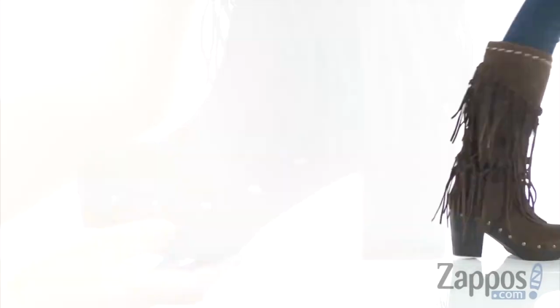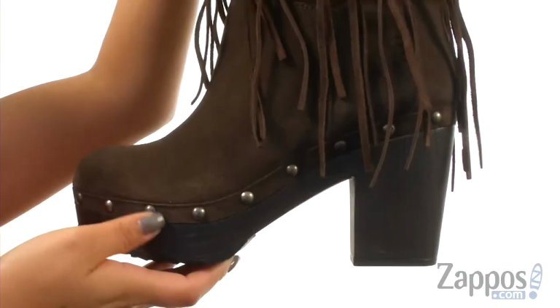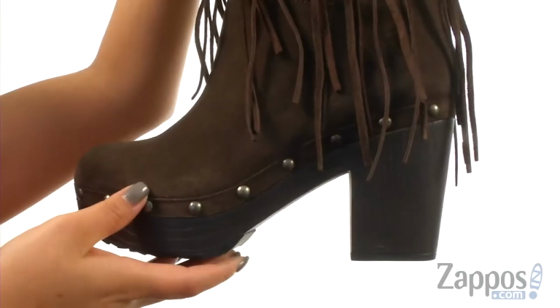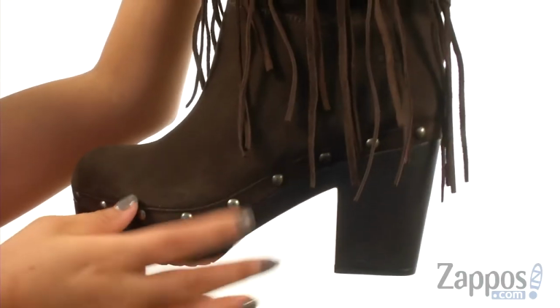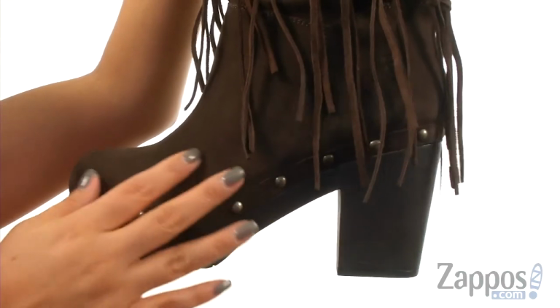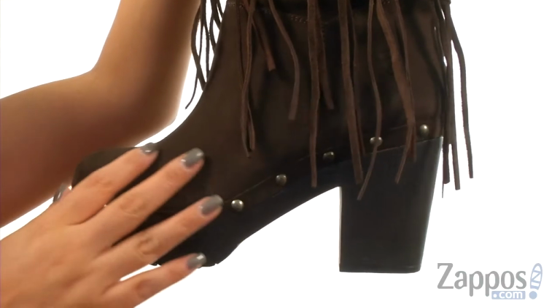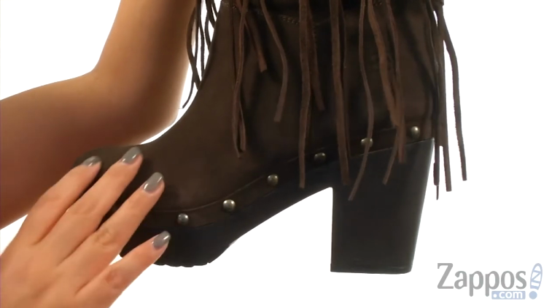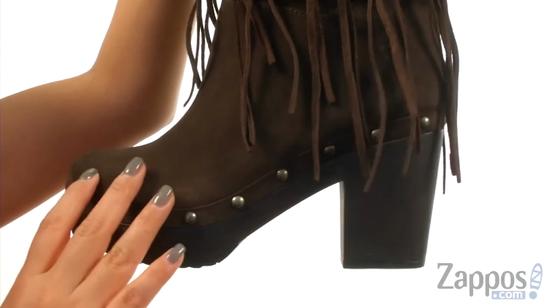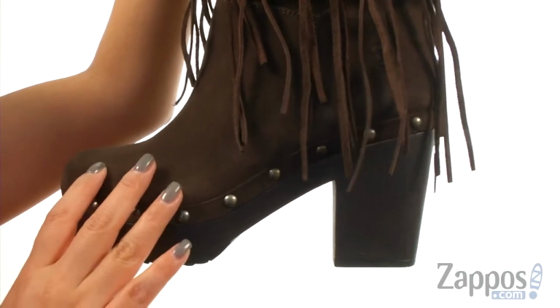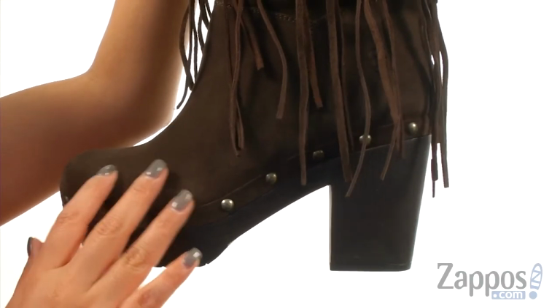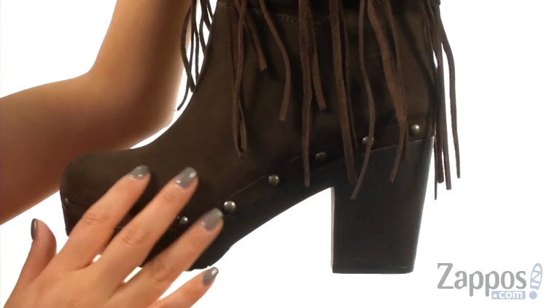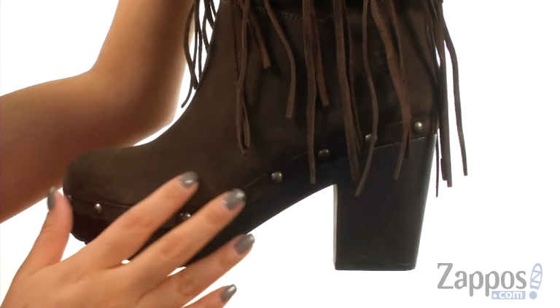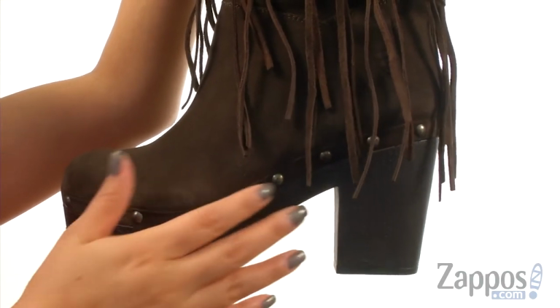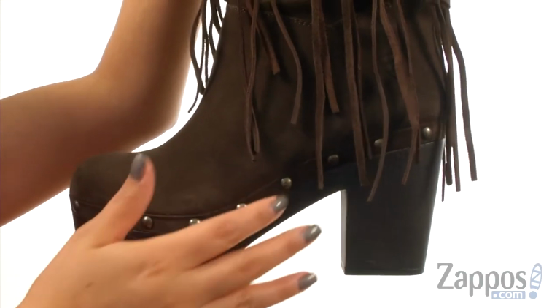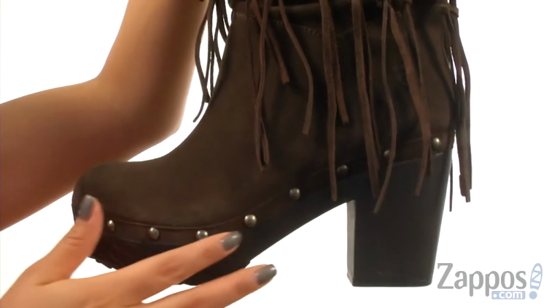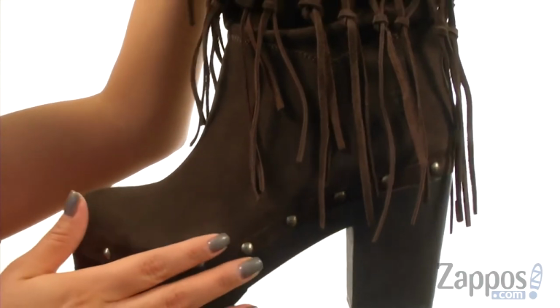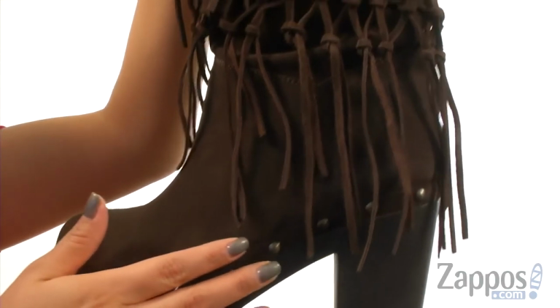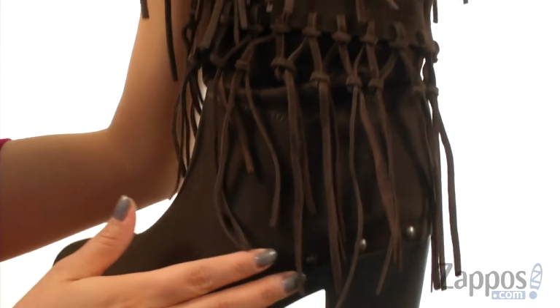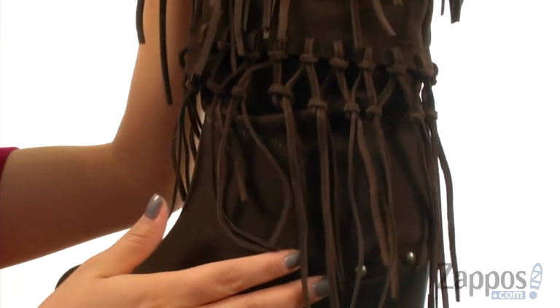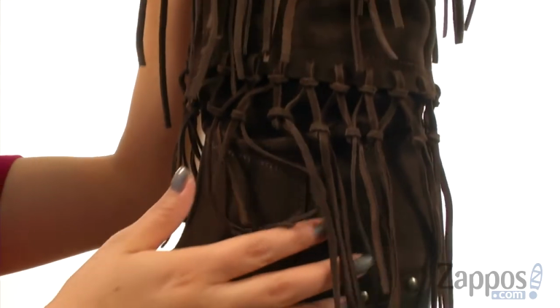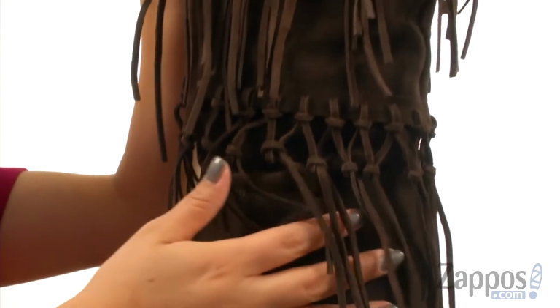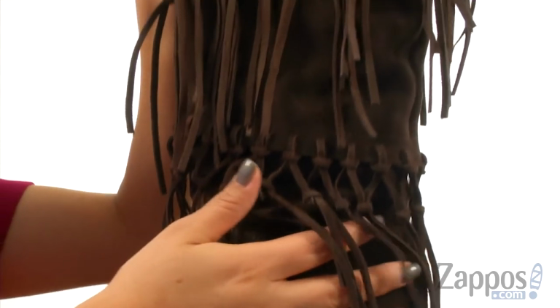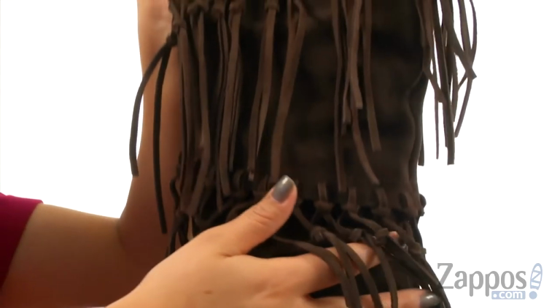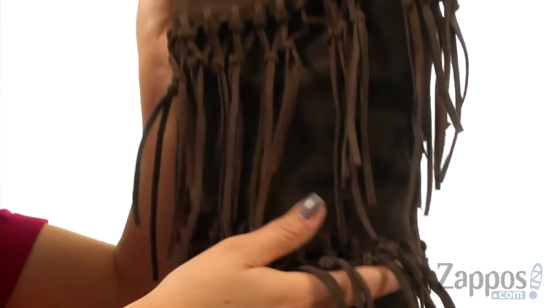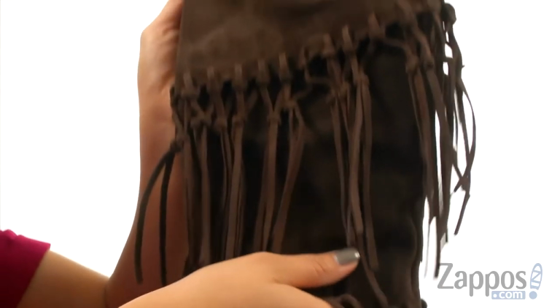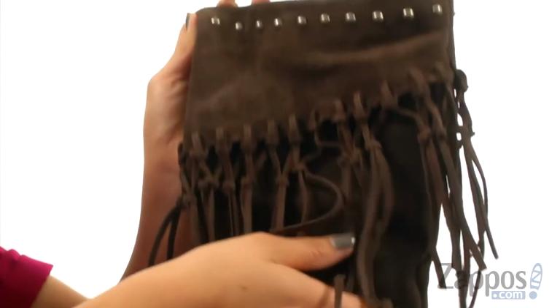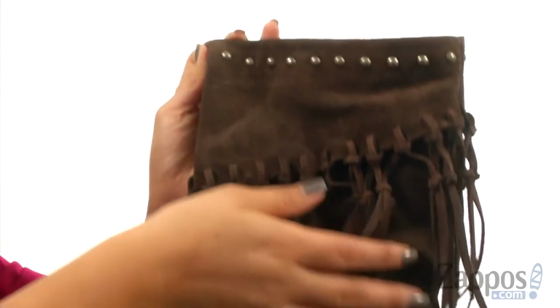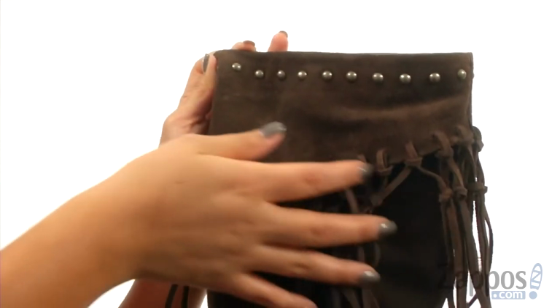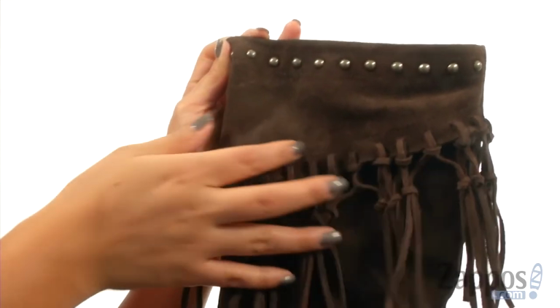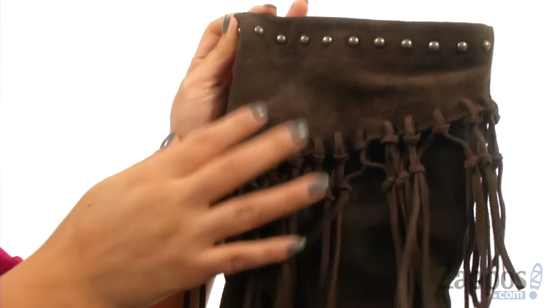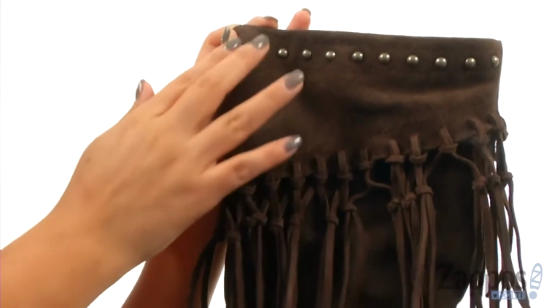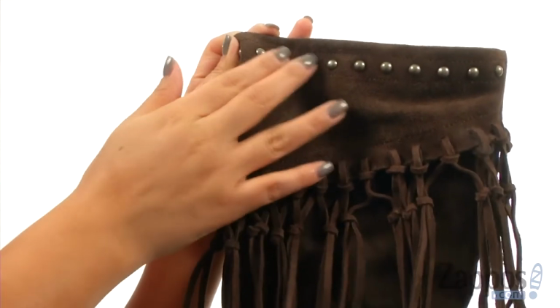These boots have a premium full grain leather upper that feature metal stud accents, intricate stitching, and knotted suede leather fringe for a very unique look.